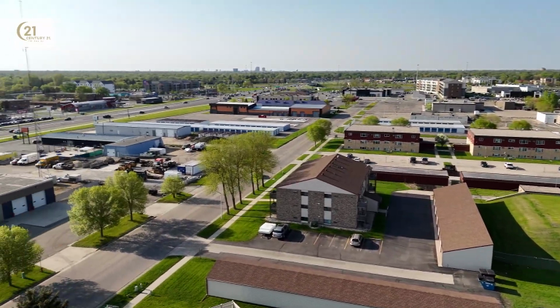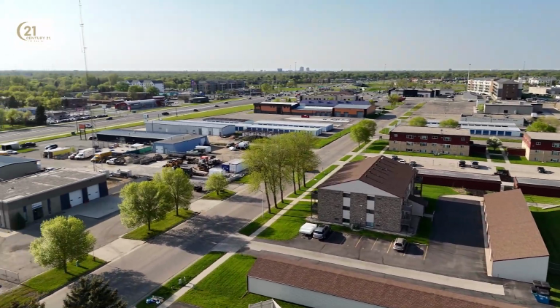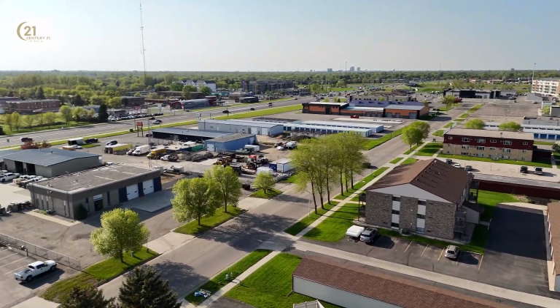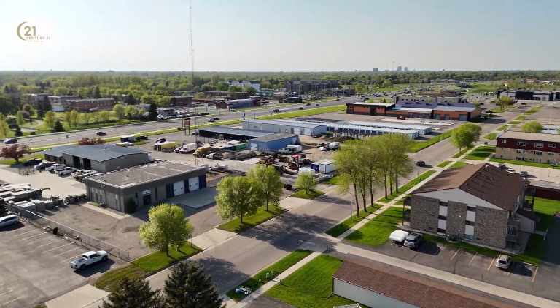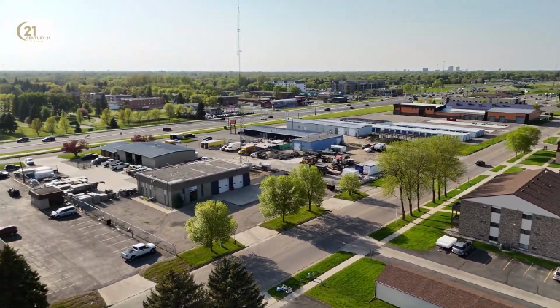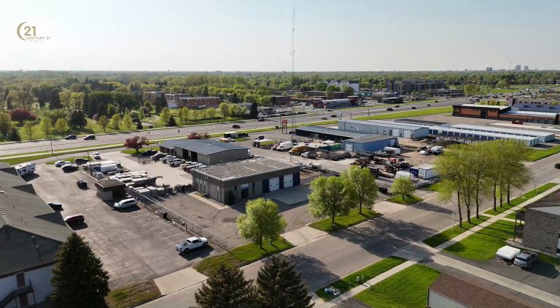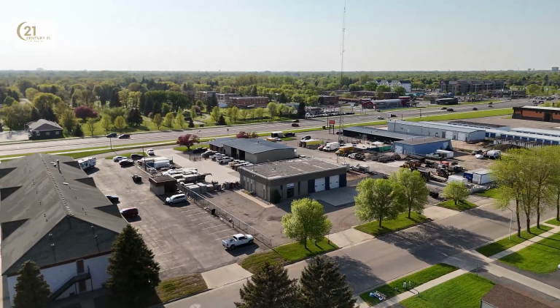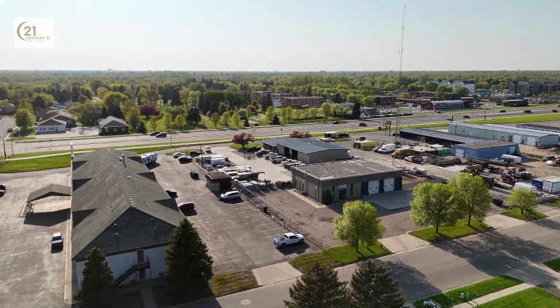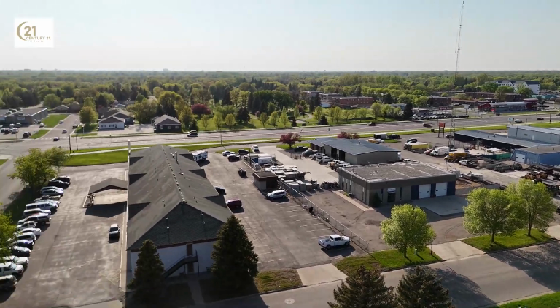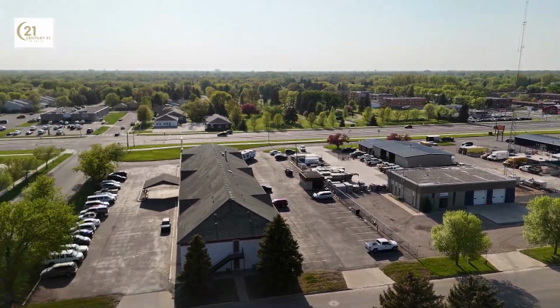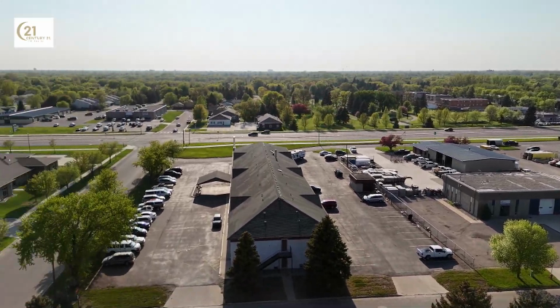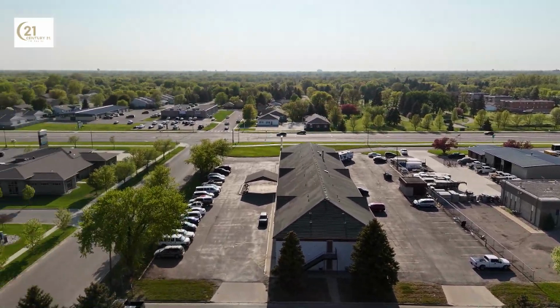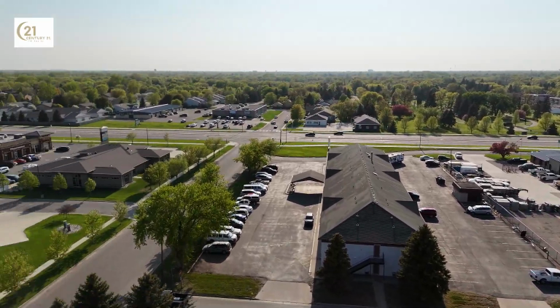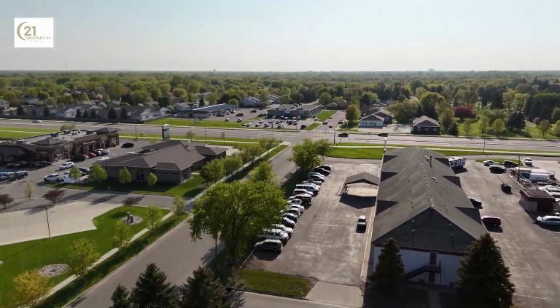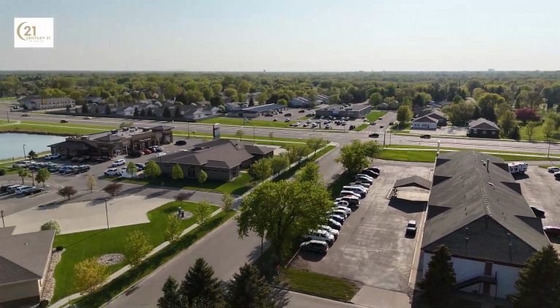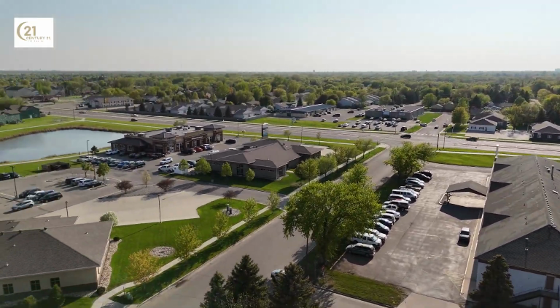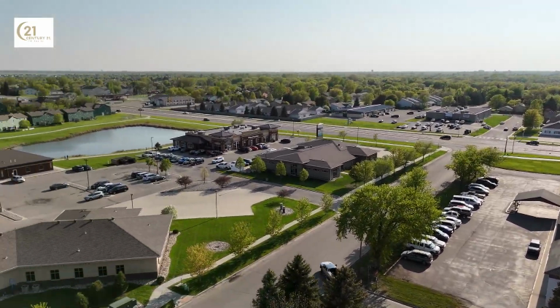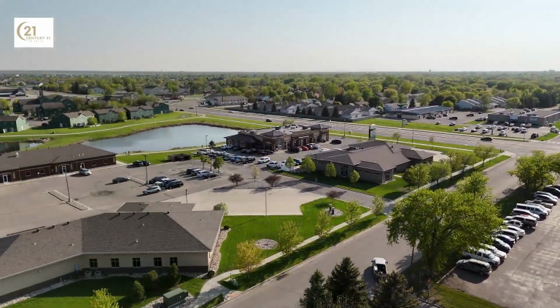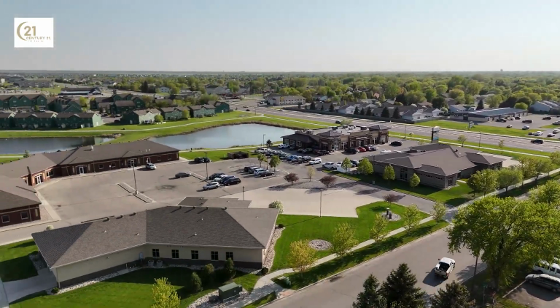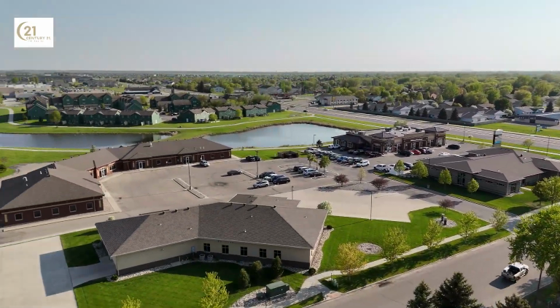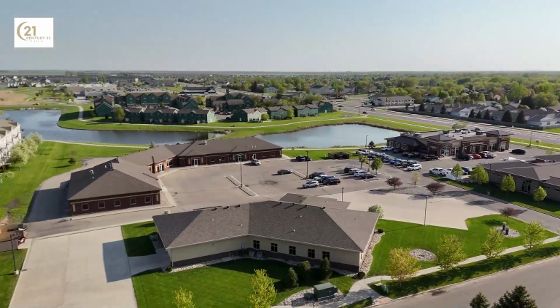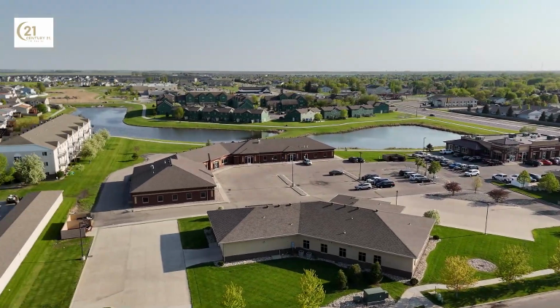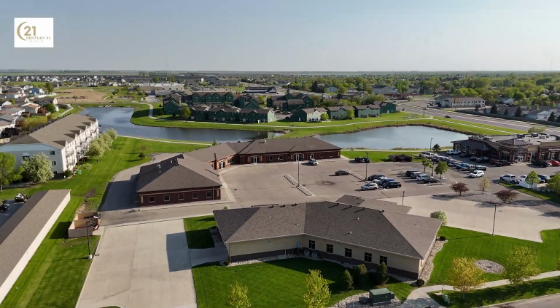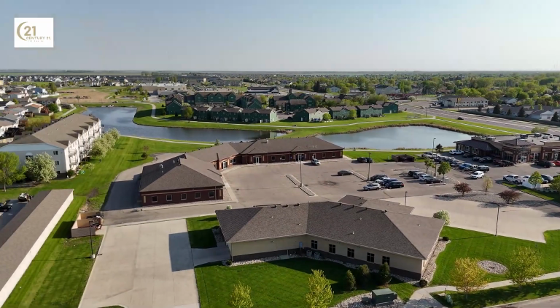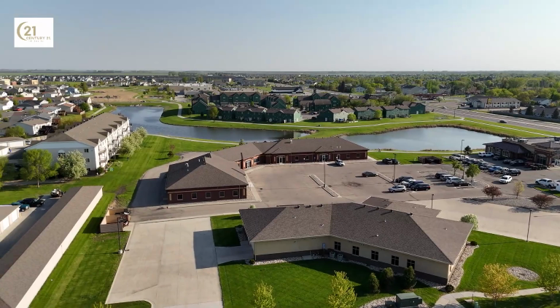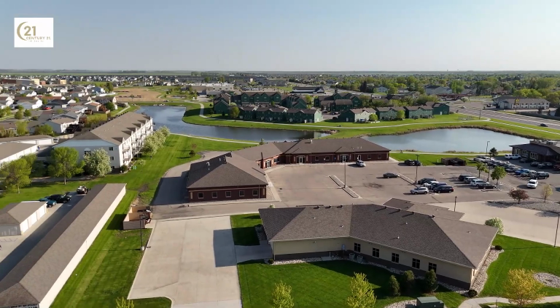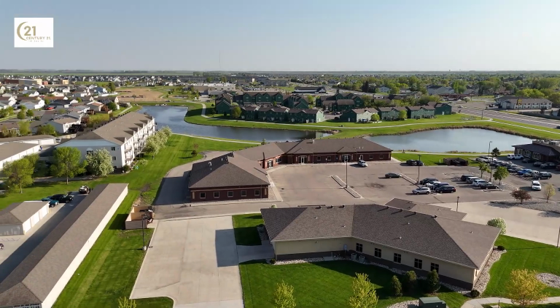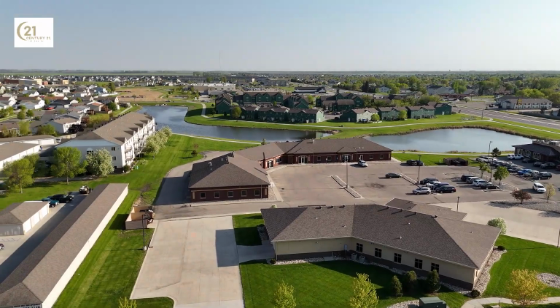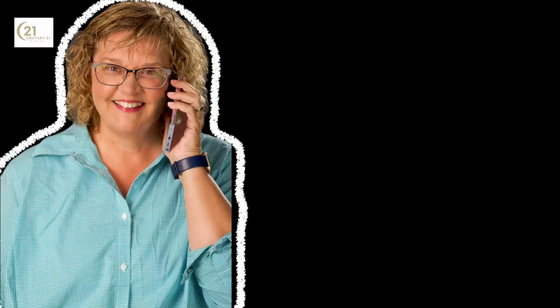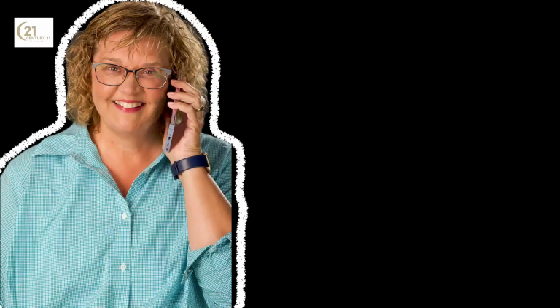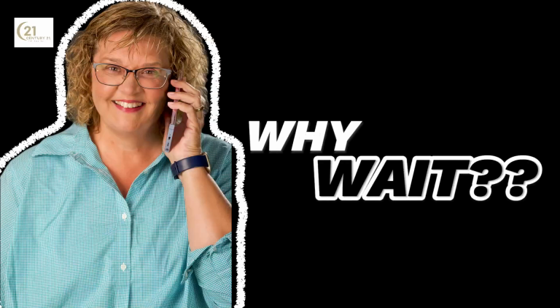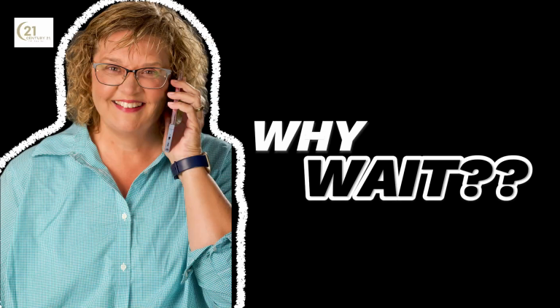This is an incredible opportunity to make this house your new home. Experience the best of both worlds, where the joy of nature meets the comforts of modern living. So, why wait?